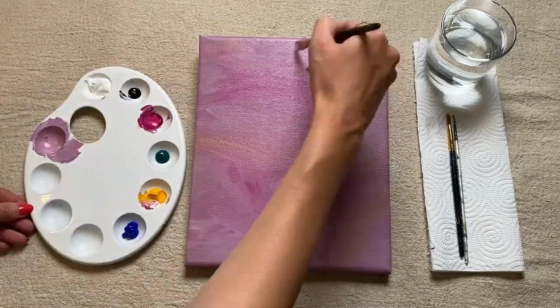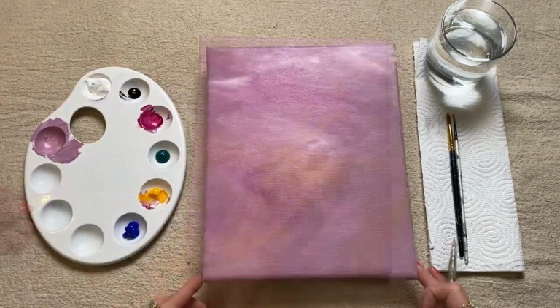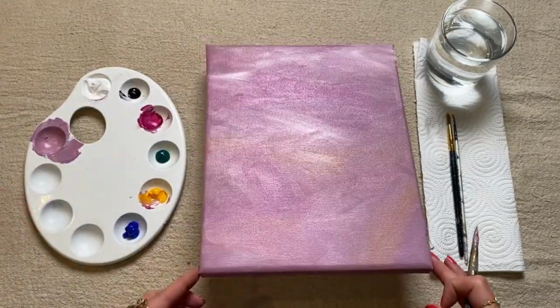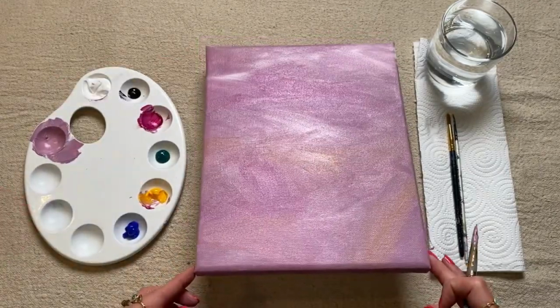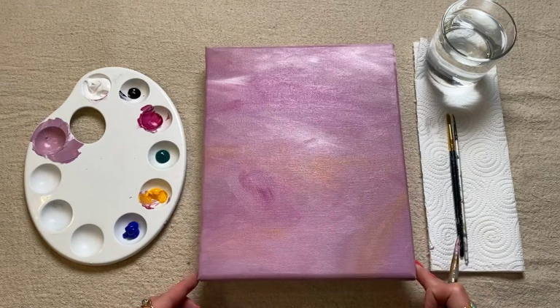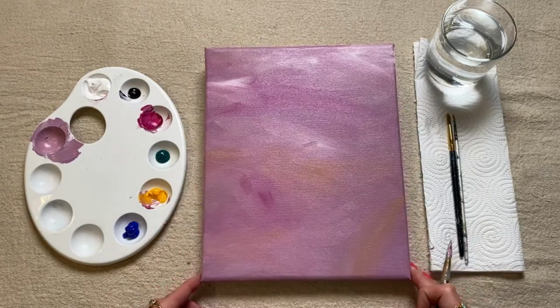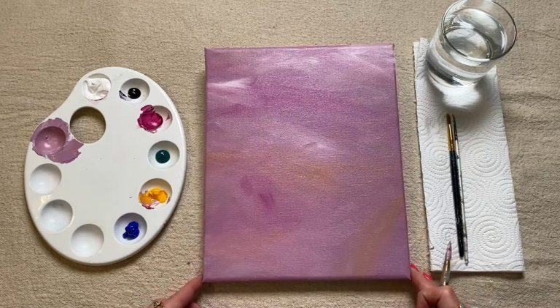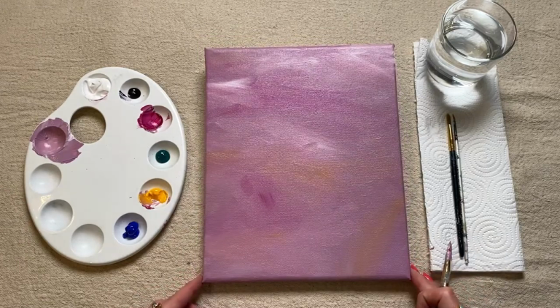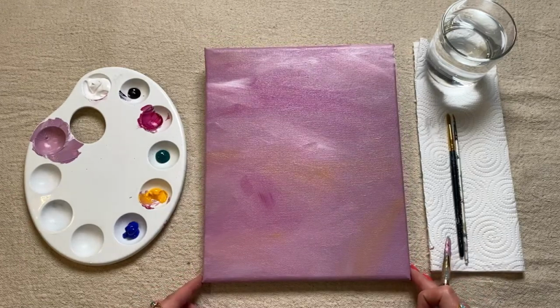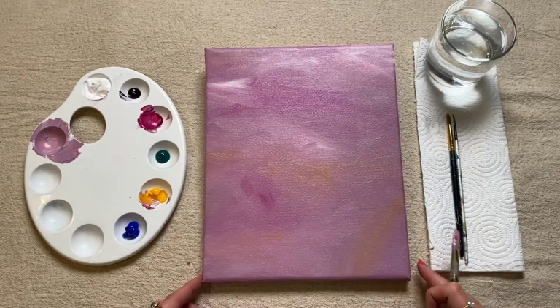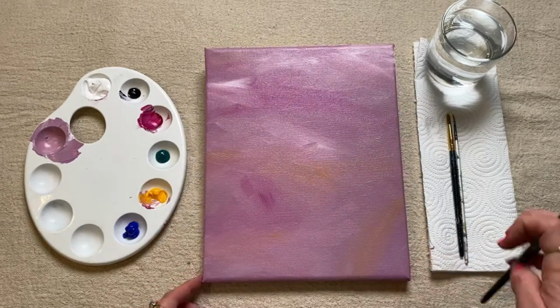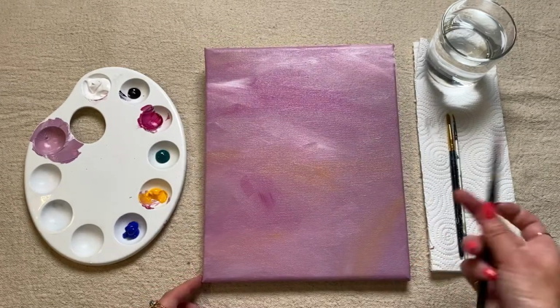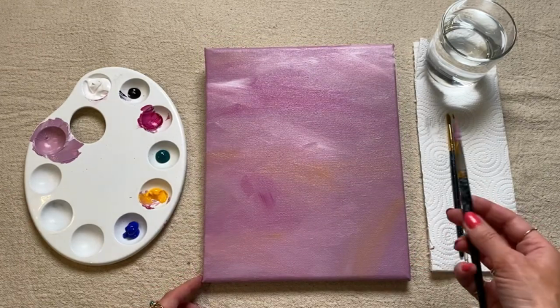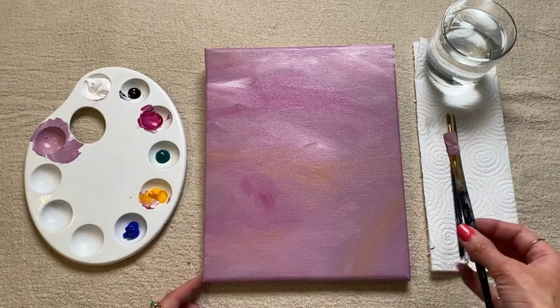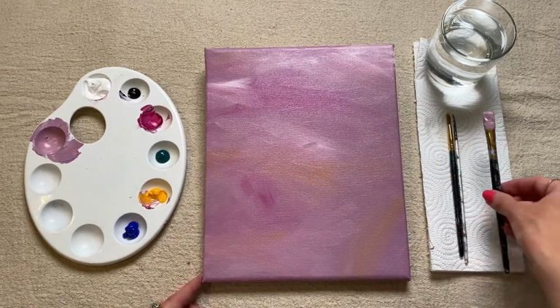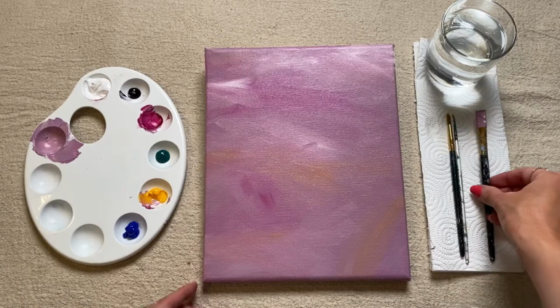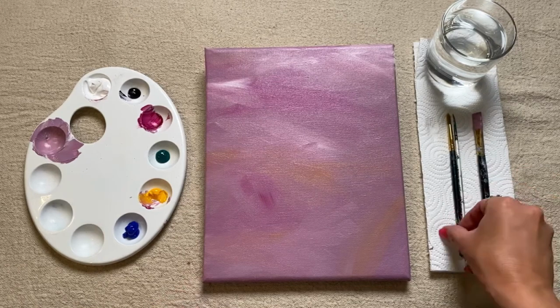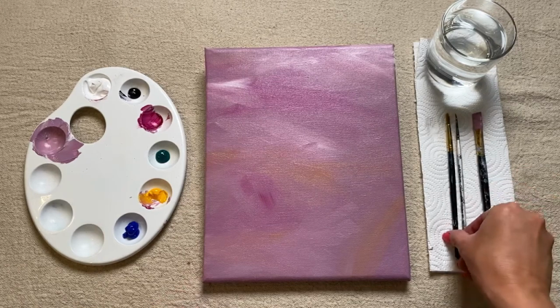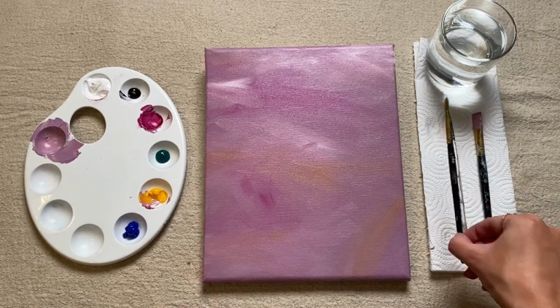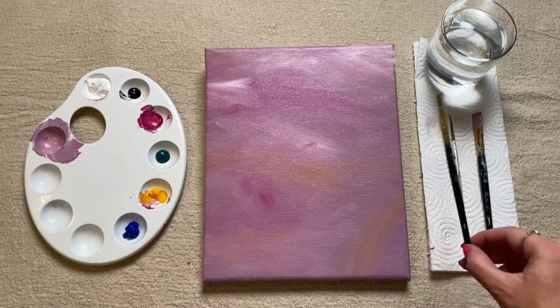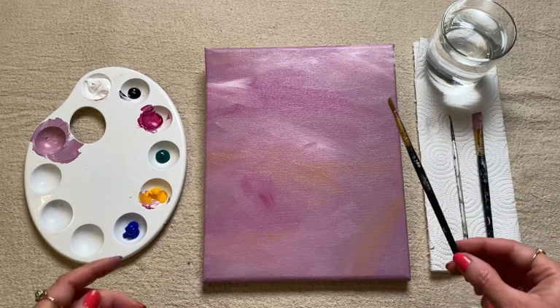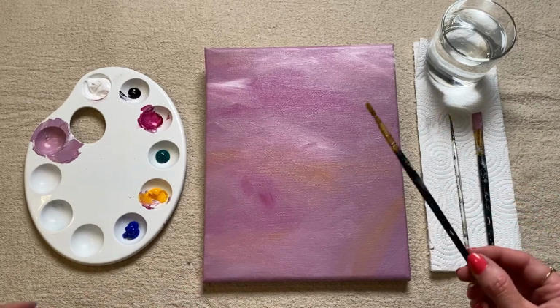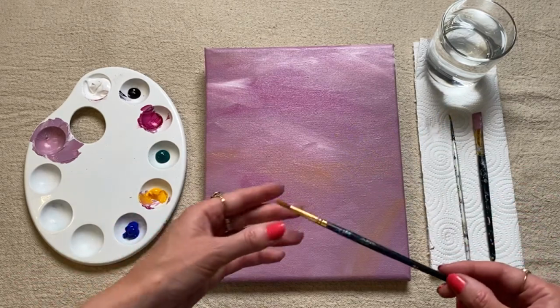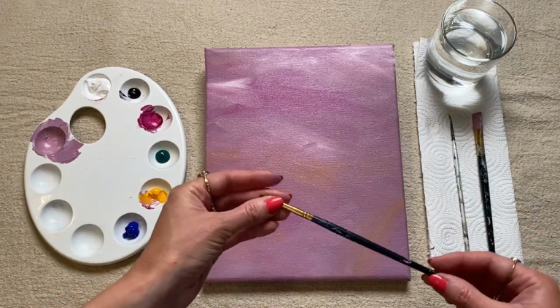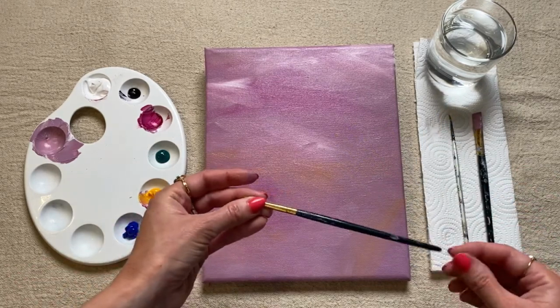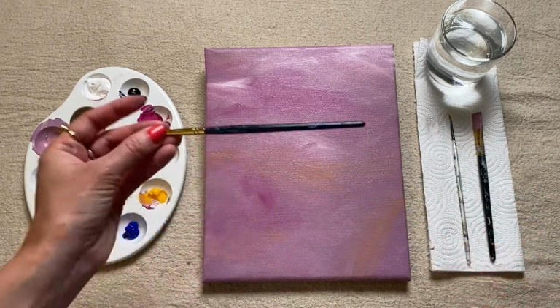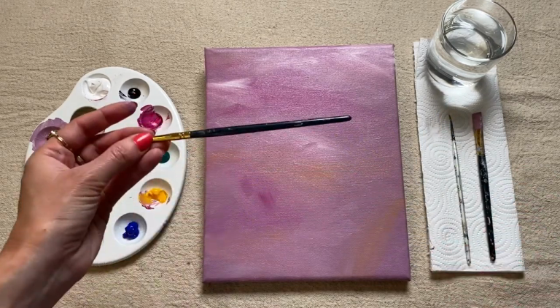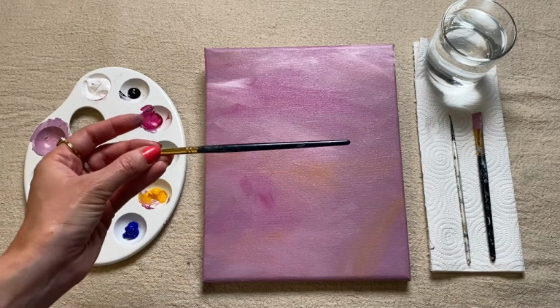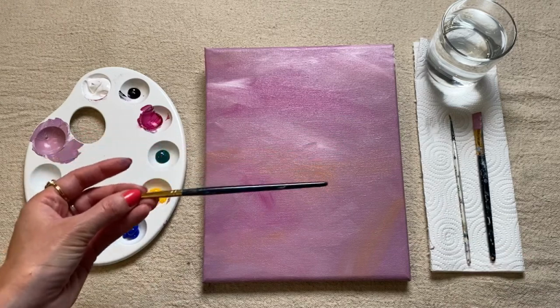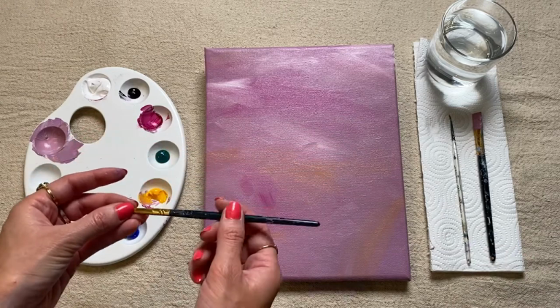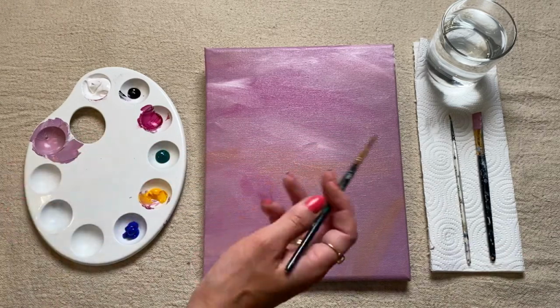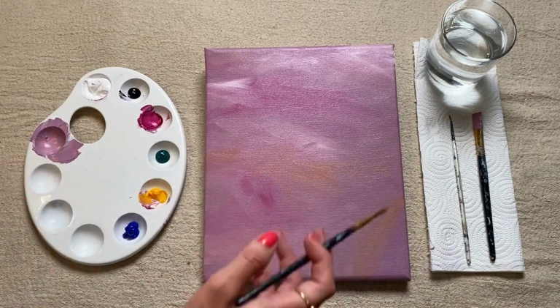As soon as you're happy with your background, we're just going to leave it to dry for a moment. Pop down your medium brush and we can pick up one of our smaller brushes. All we're going to do now is mix up a few different shades that we're going to be using for our leaves.